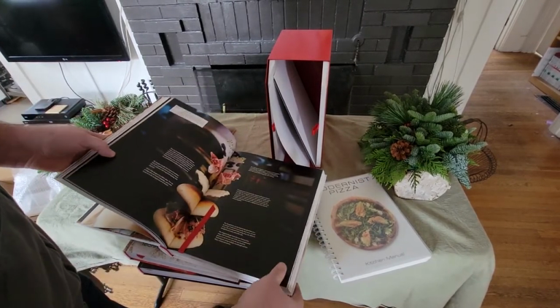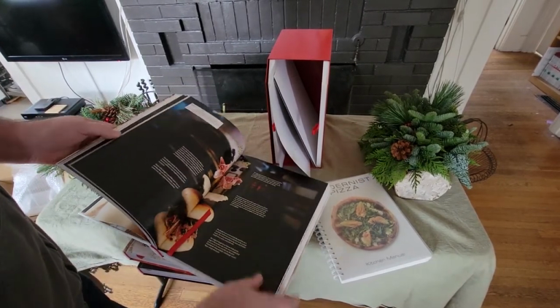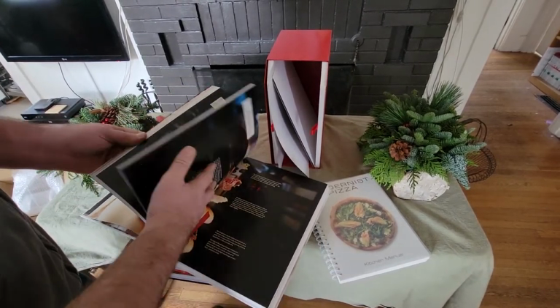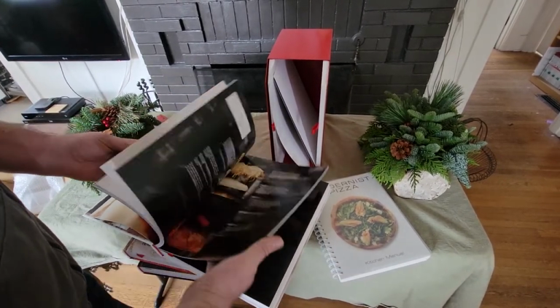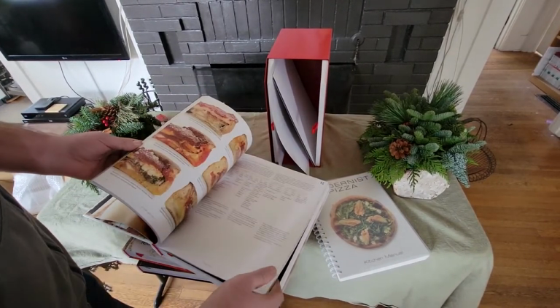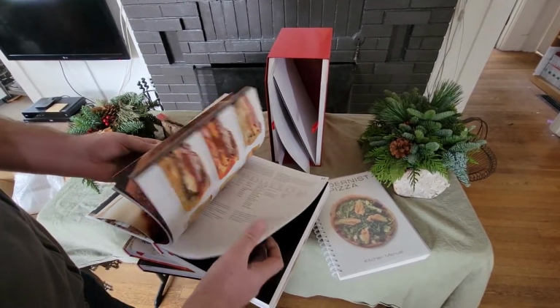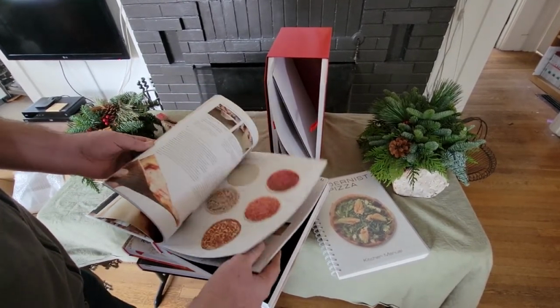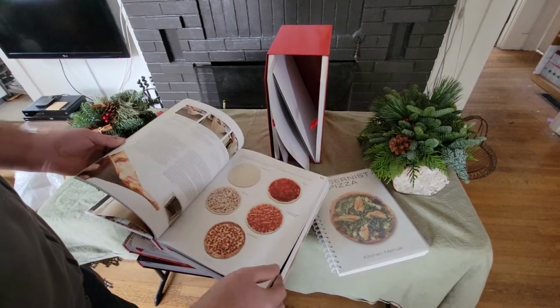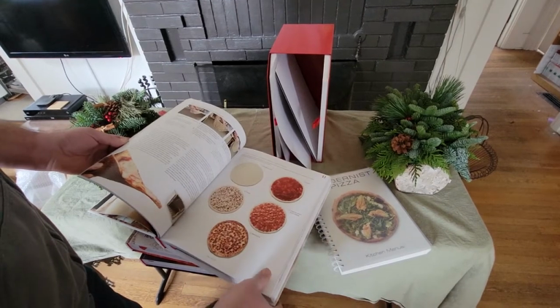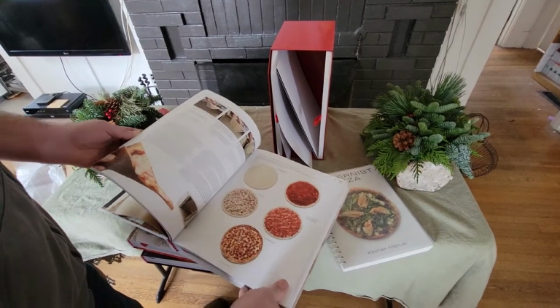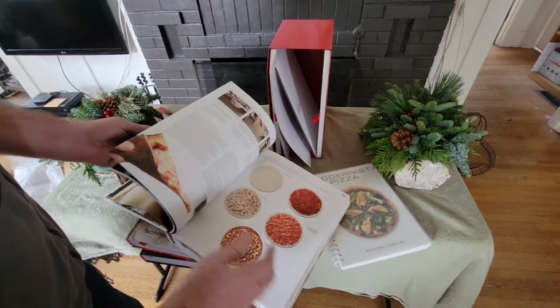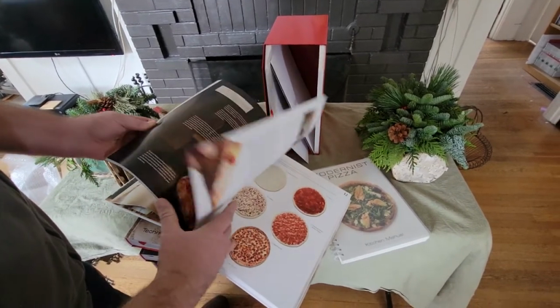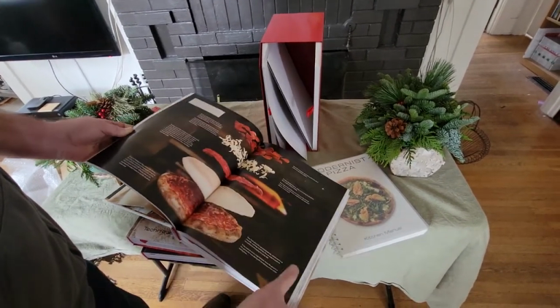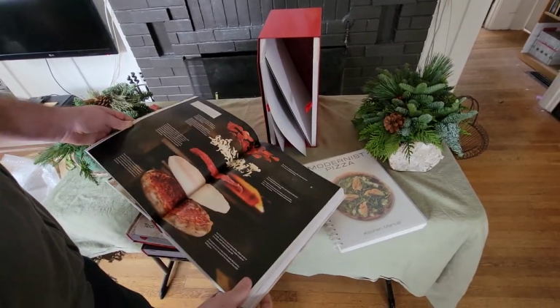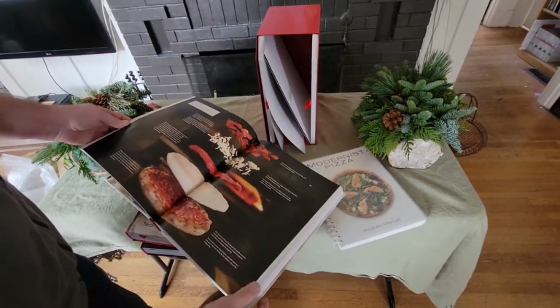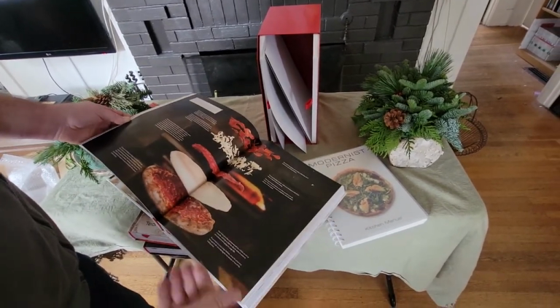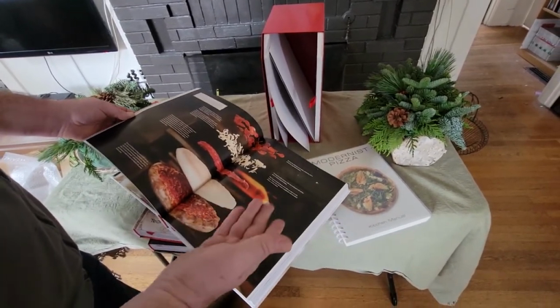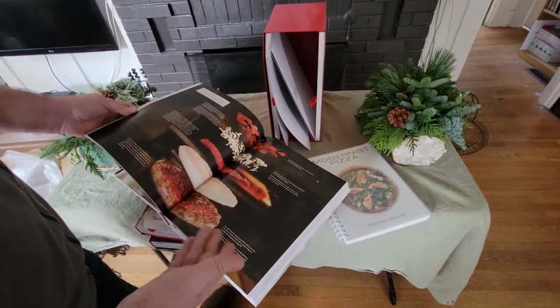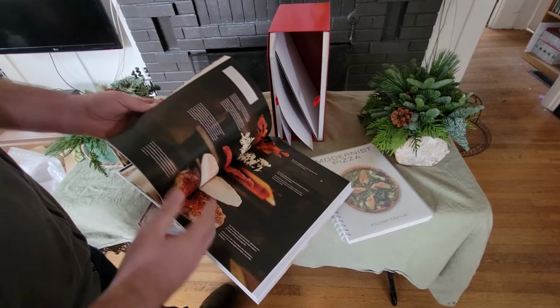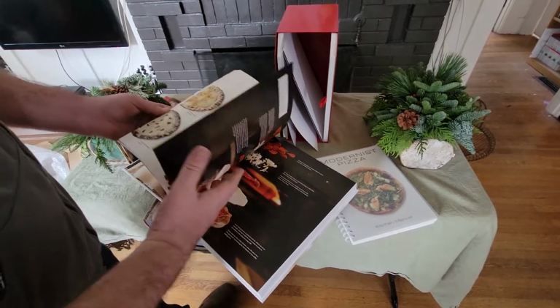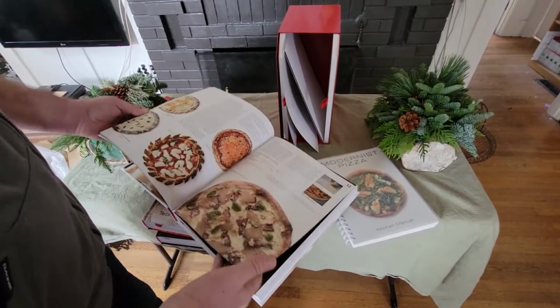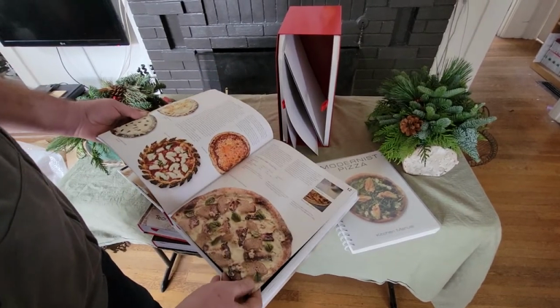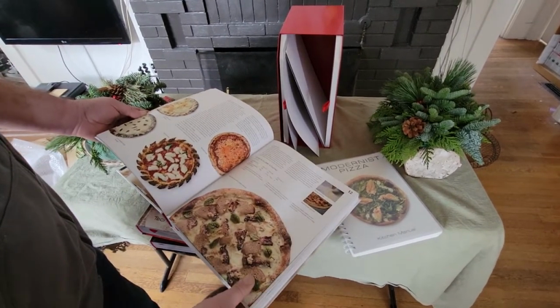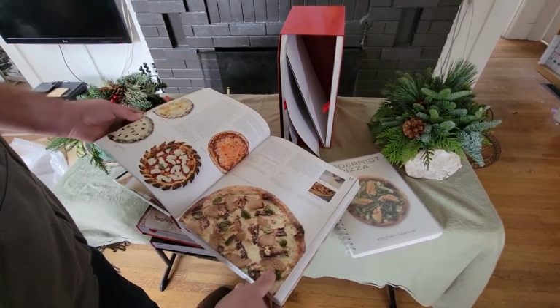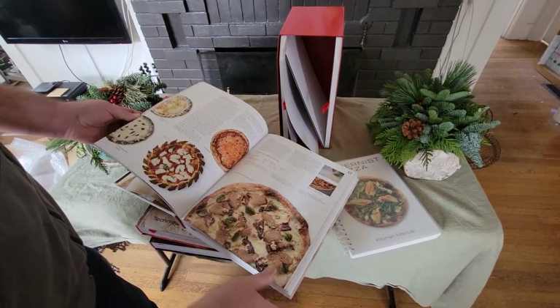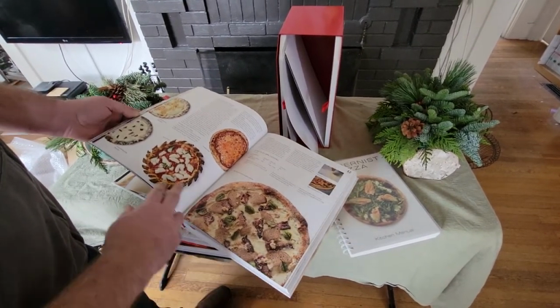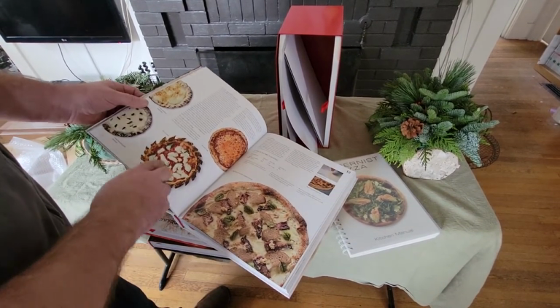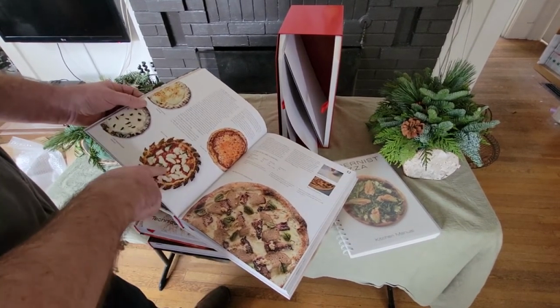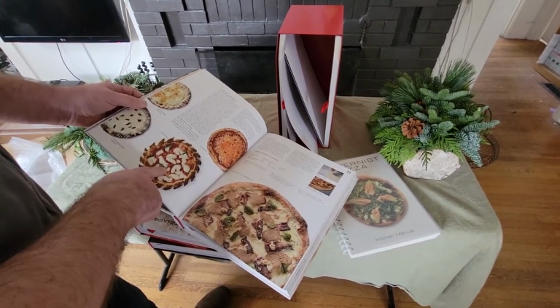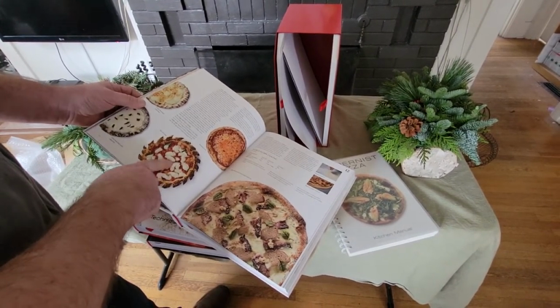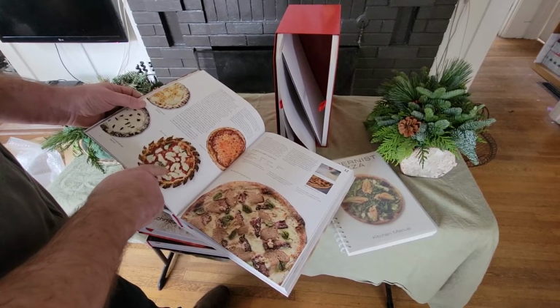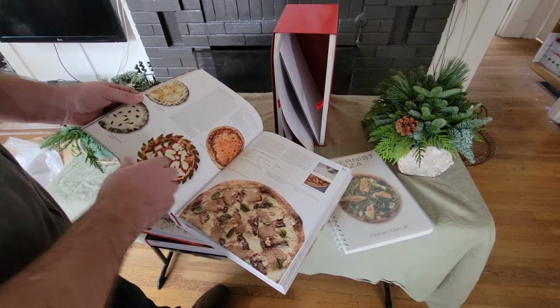This volume alone is only recipes, with excellent photography showcasing how all these different styles are made. We have an epi crust here — that's pretty cool.